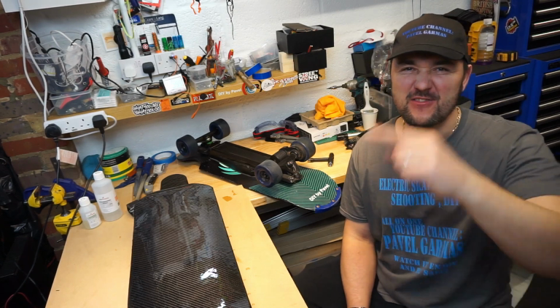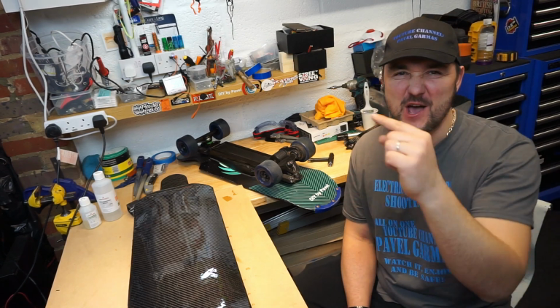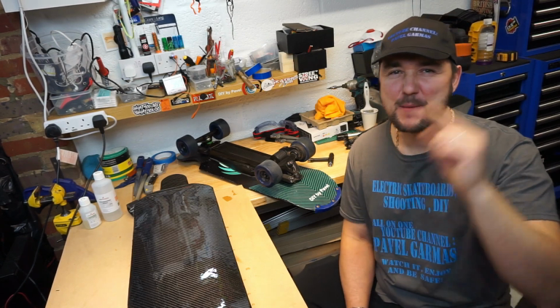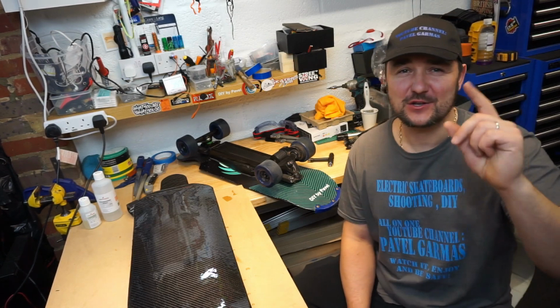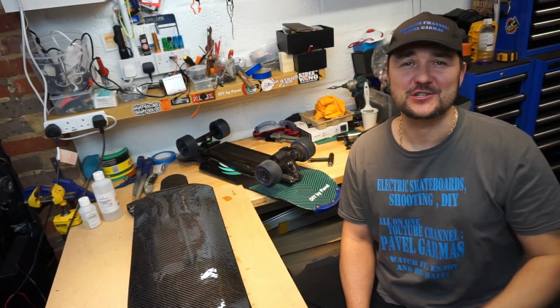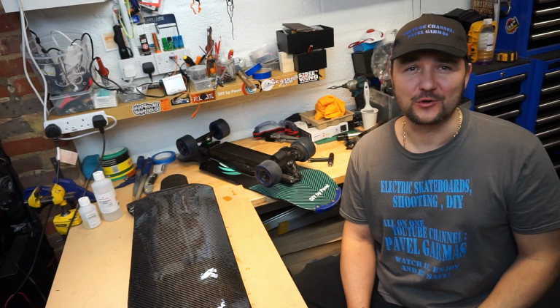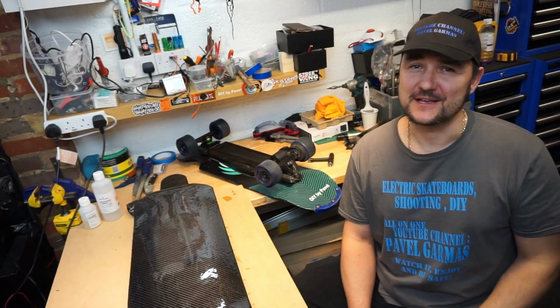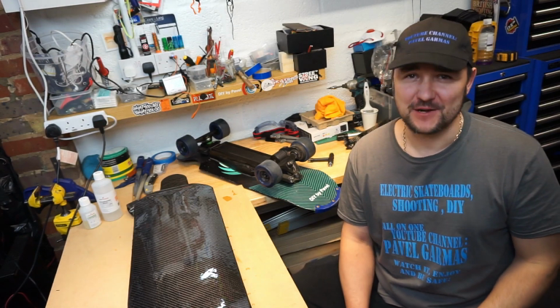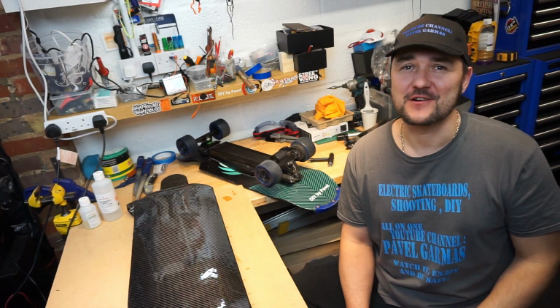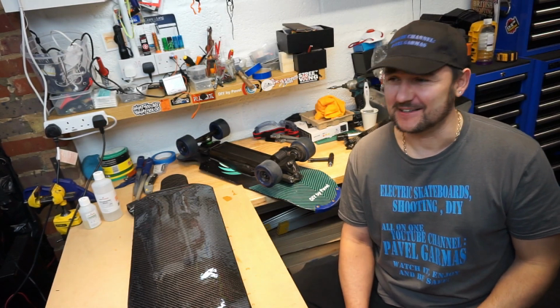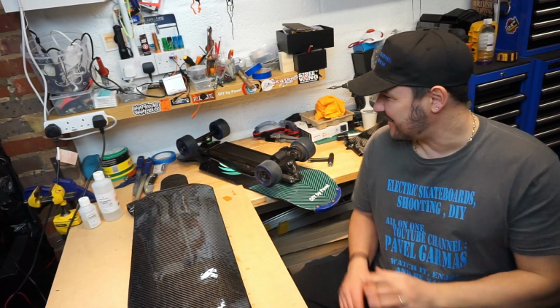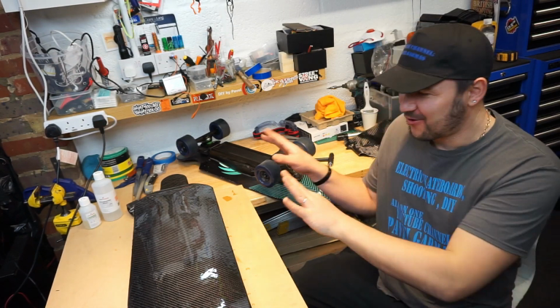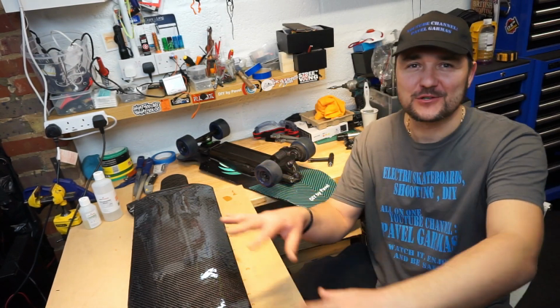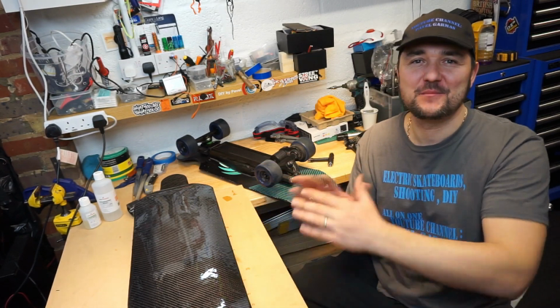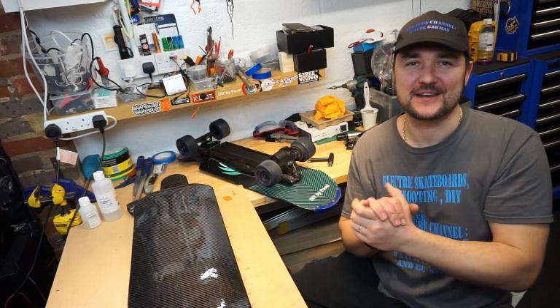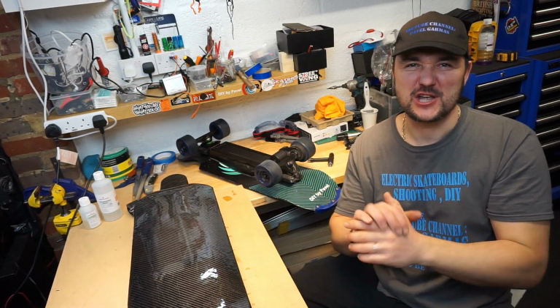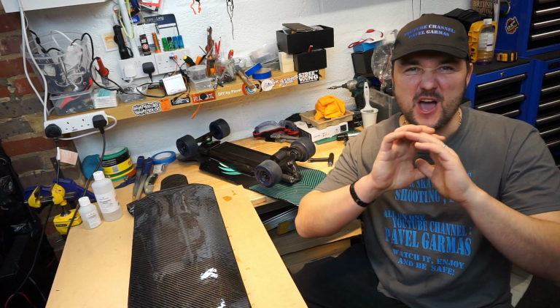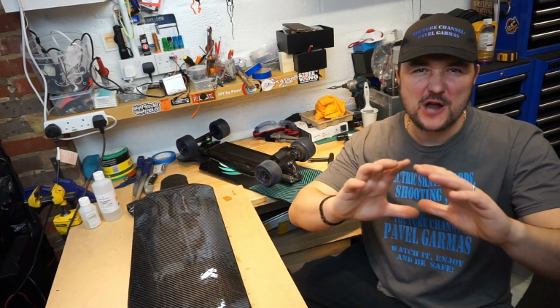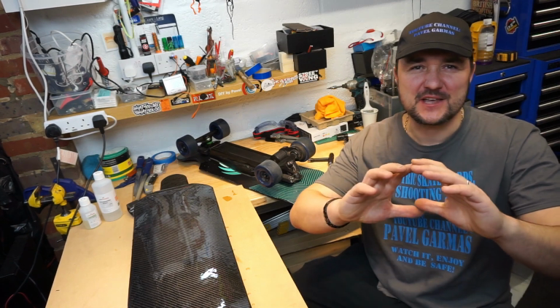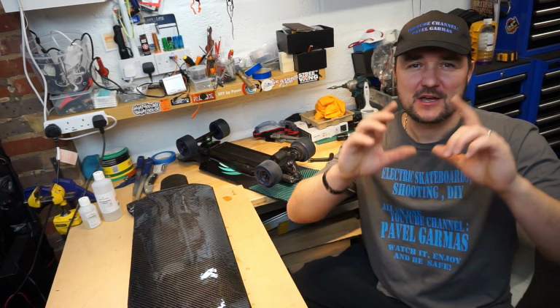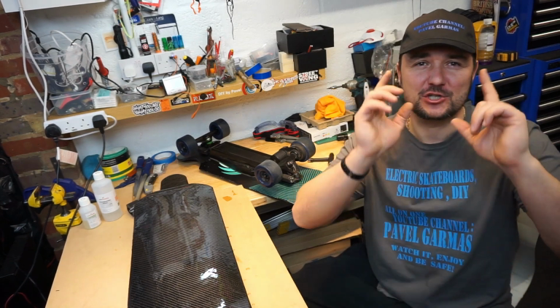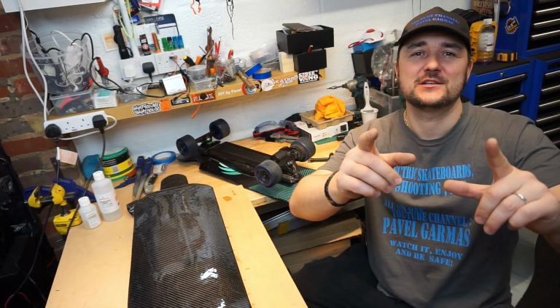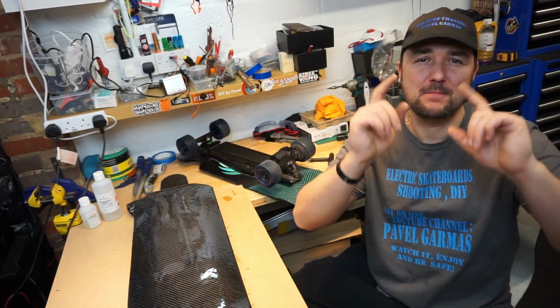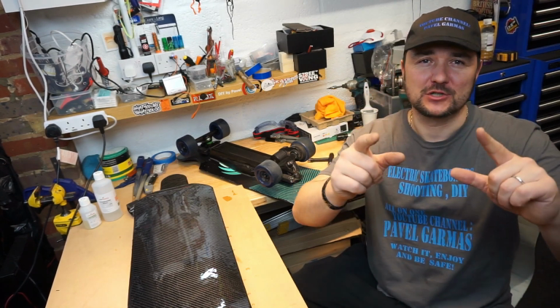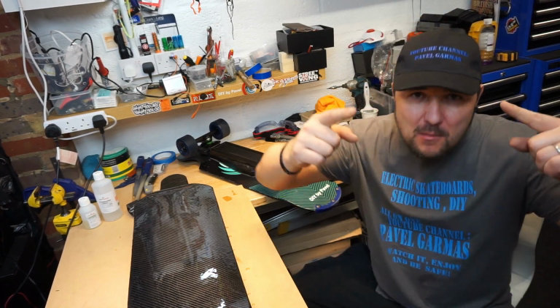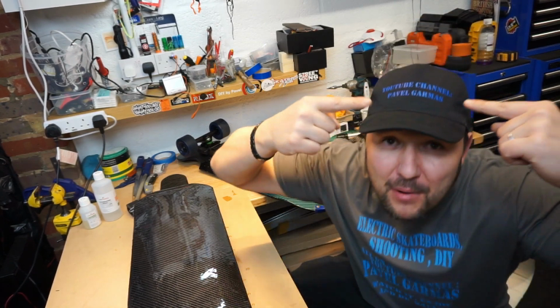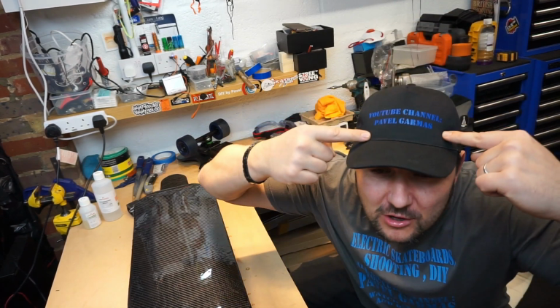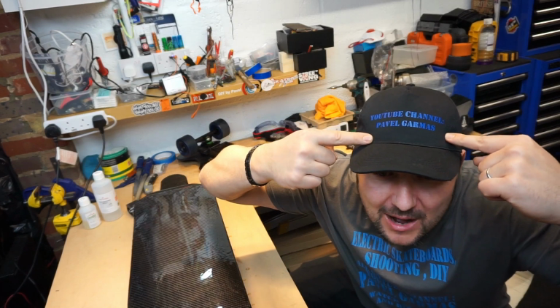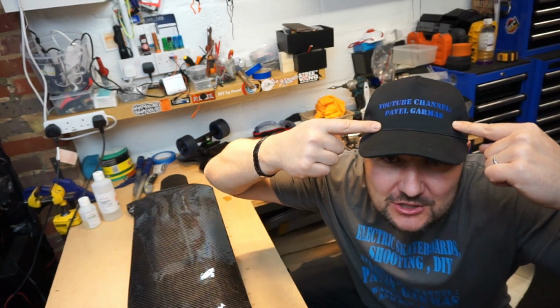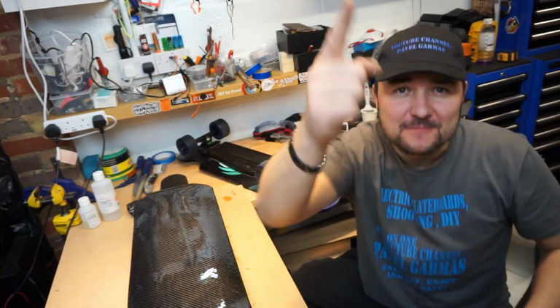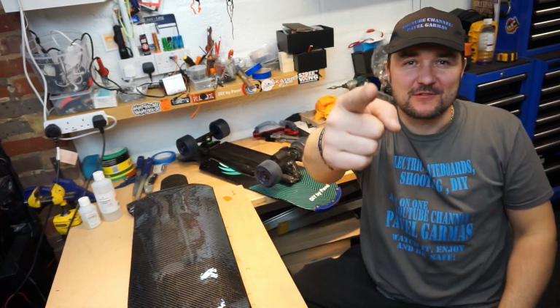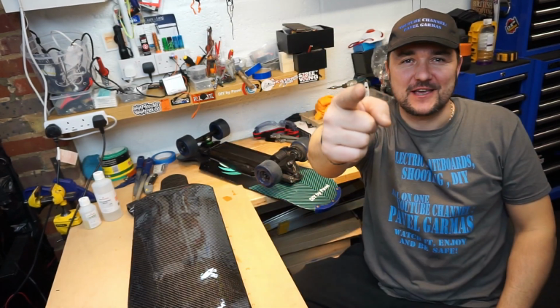This DIY 'Beast on the Leash' board is coming along nicely — I've got almost all the bits ready and she'll be 100% soon. Designed and built by Pavel Garmusch. Ride safely.